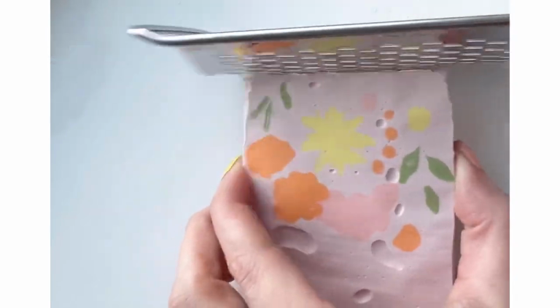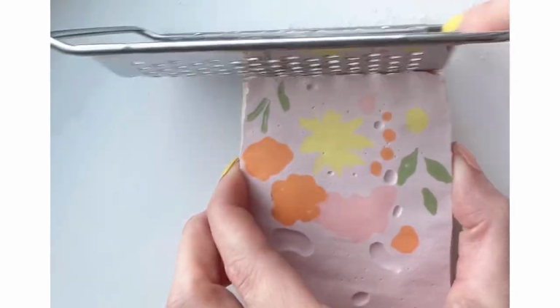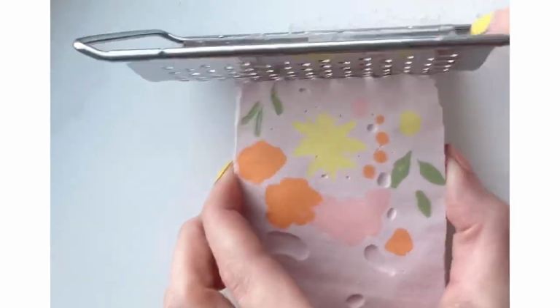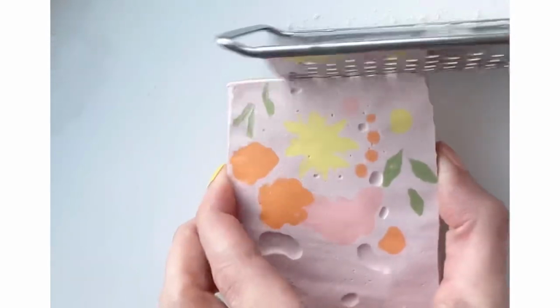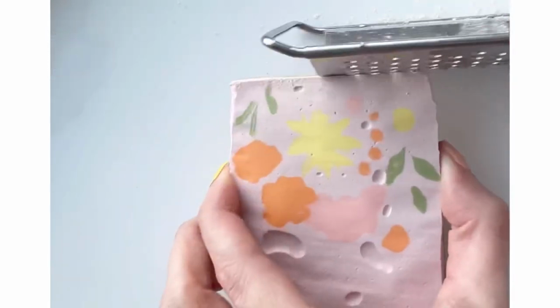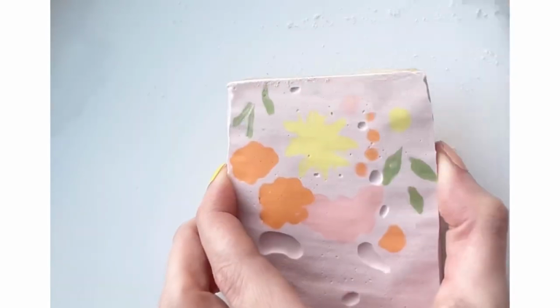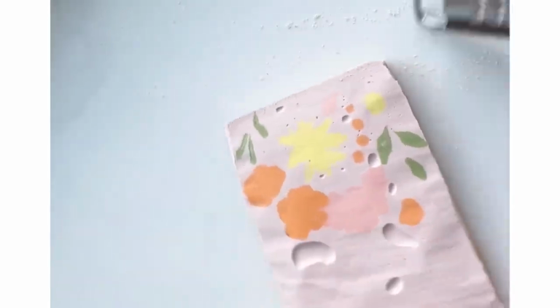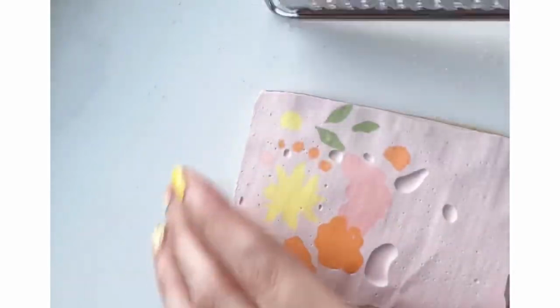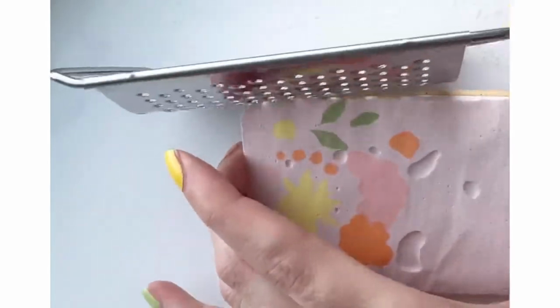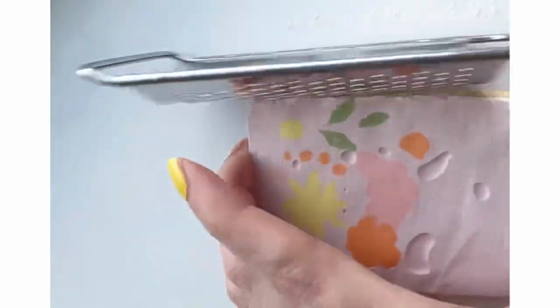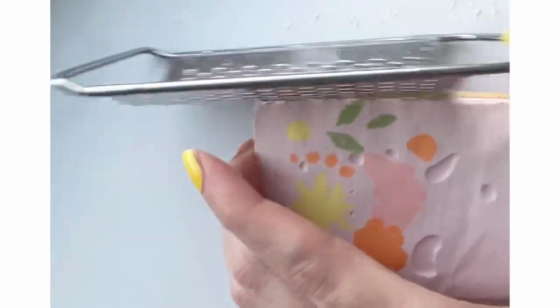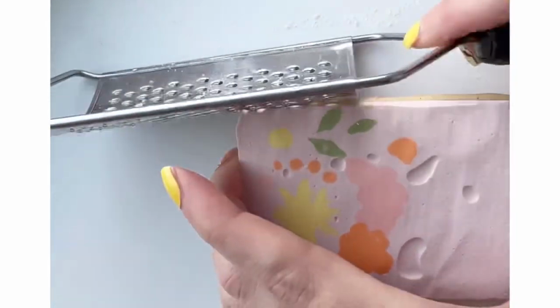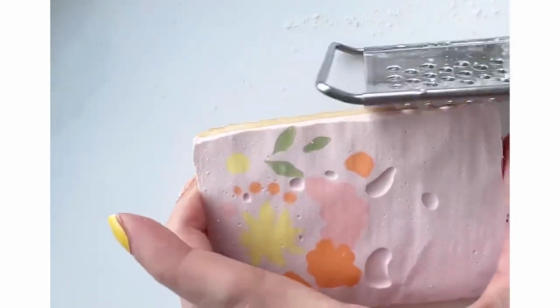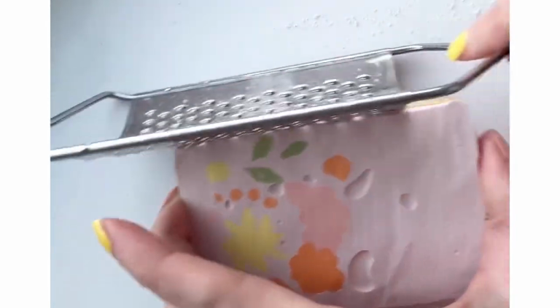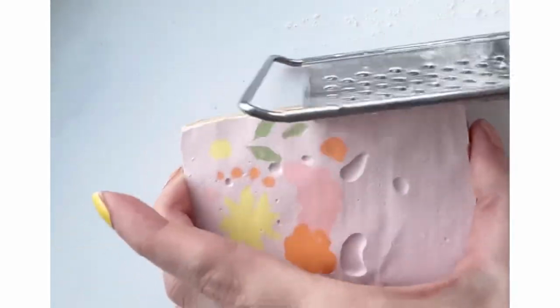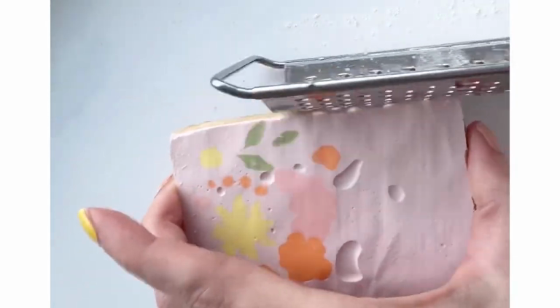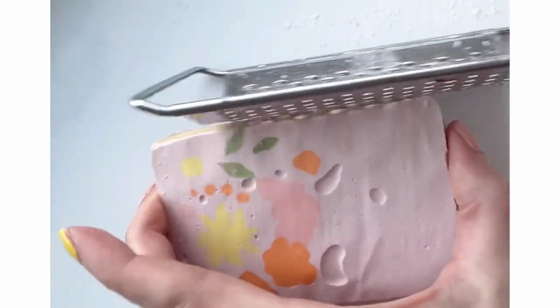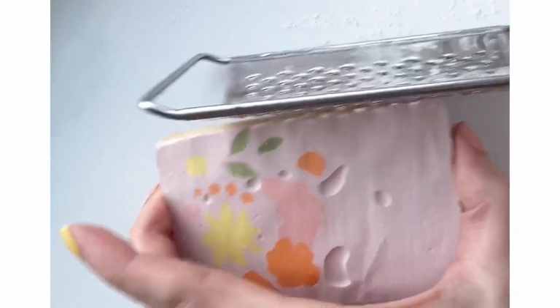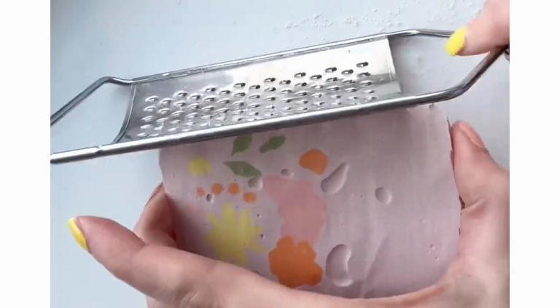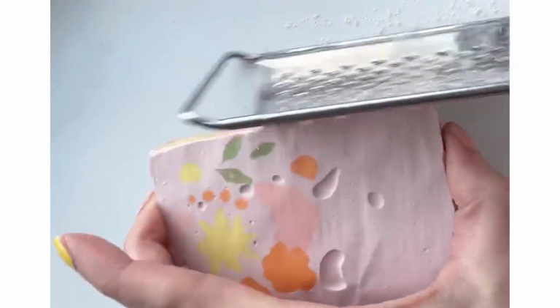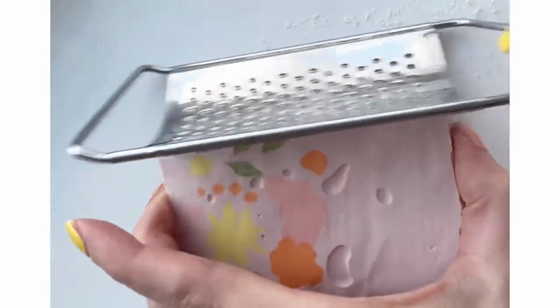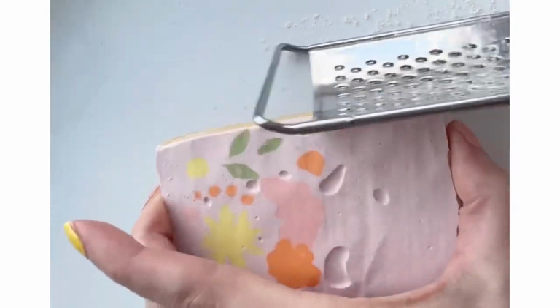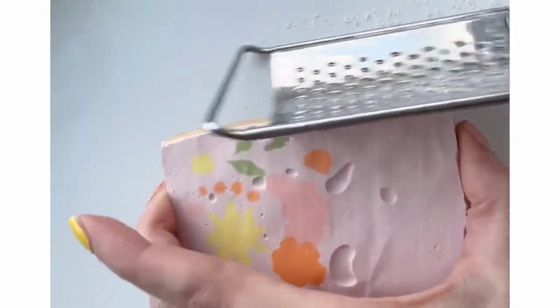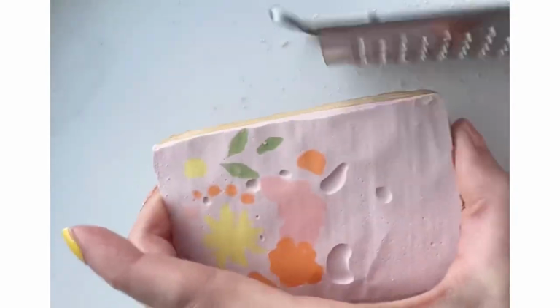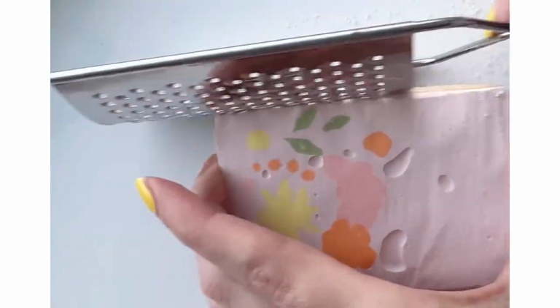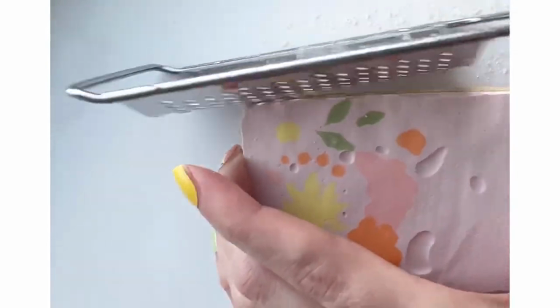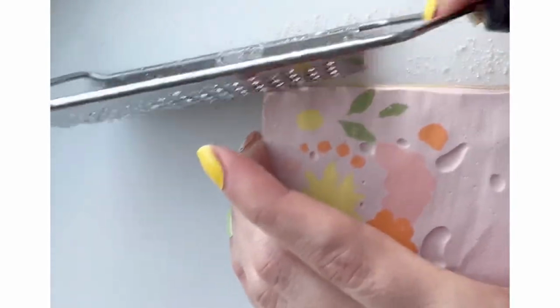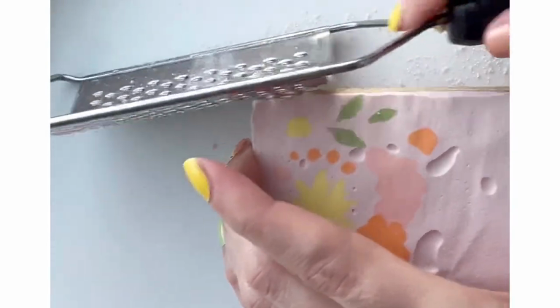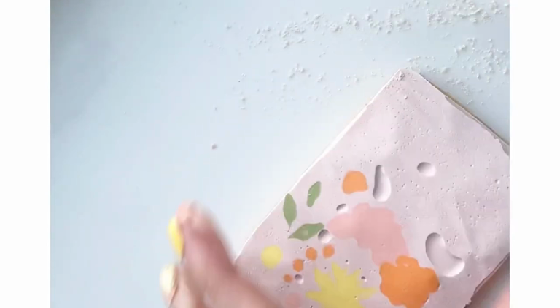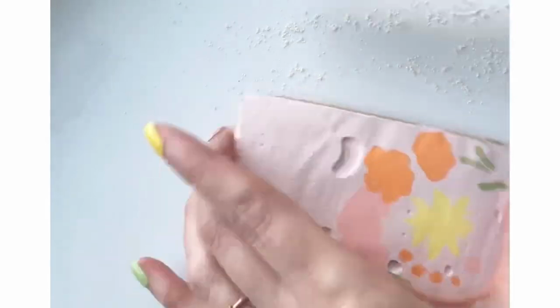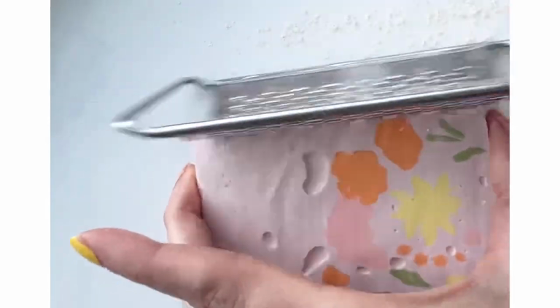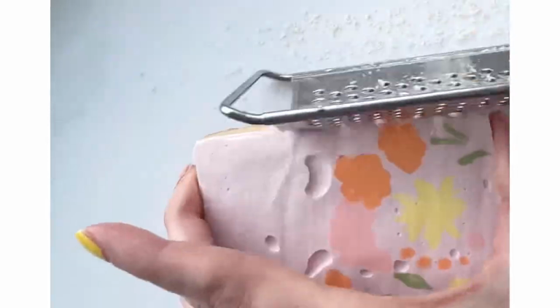This will give a really crisp line to your cookie. I'm not applying too much pressure because that could crumble my icing, so I'm just gently putting pressure on and shaving off the icing.